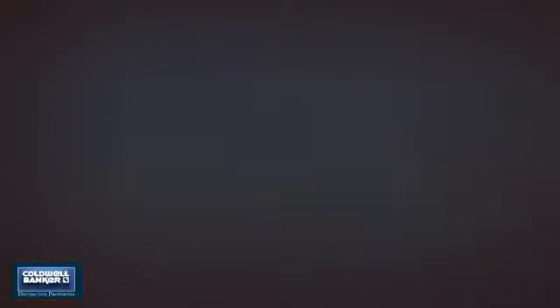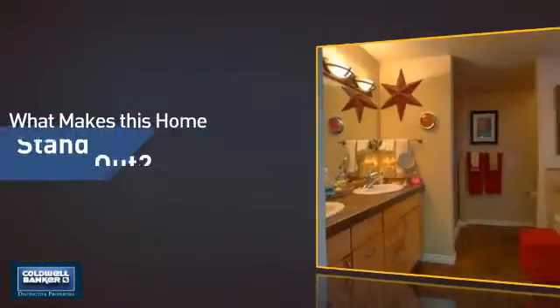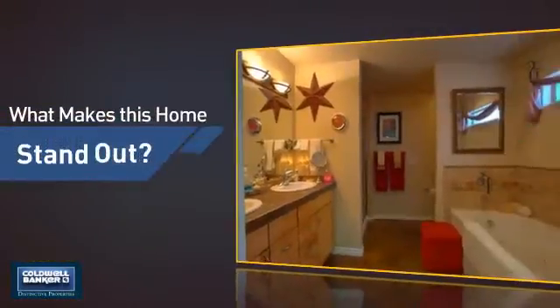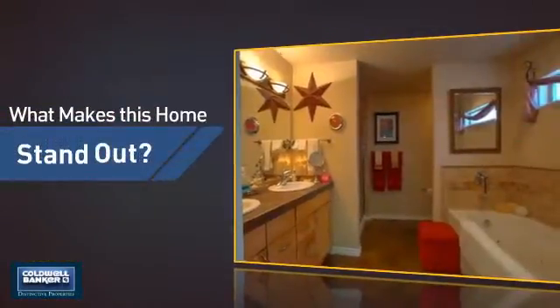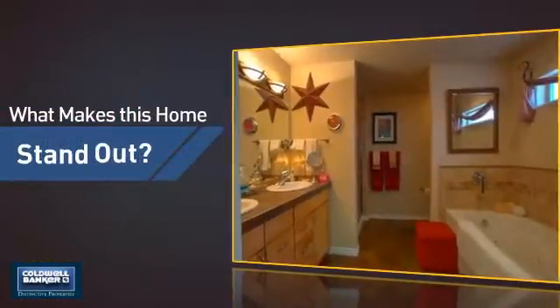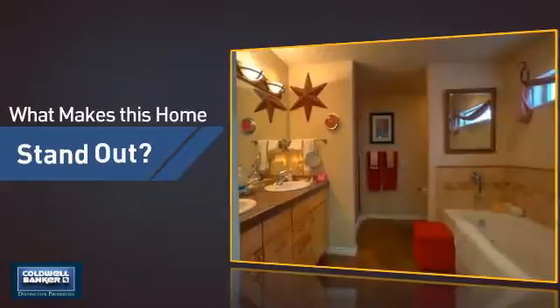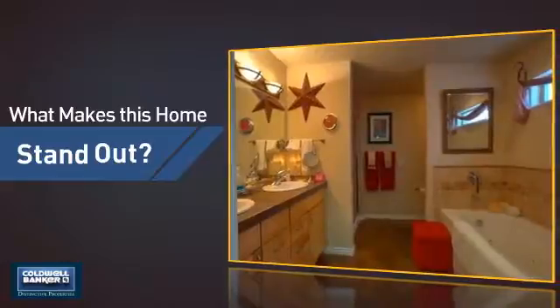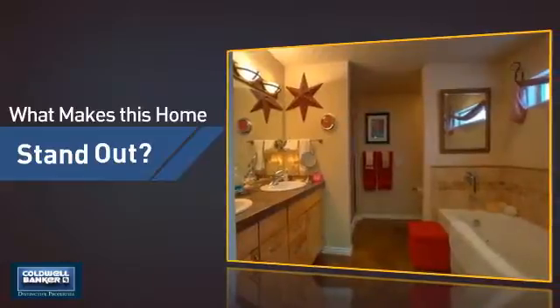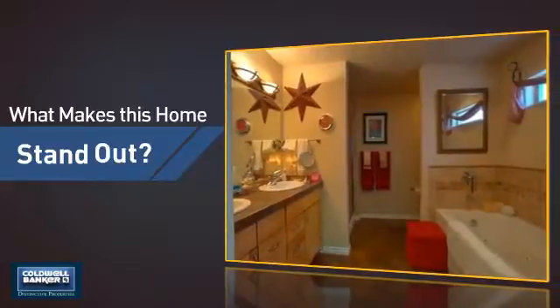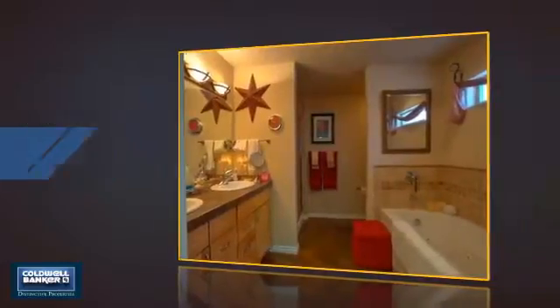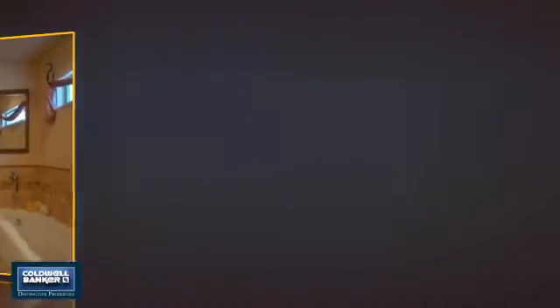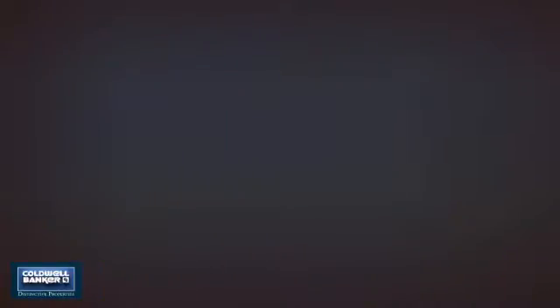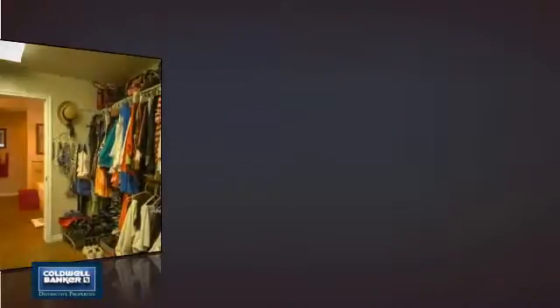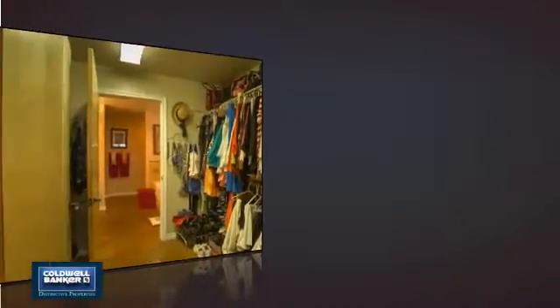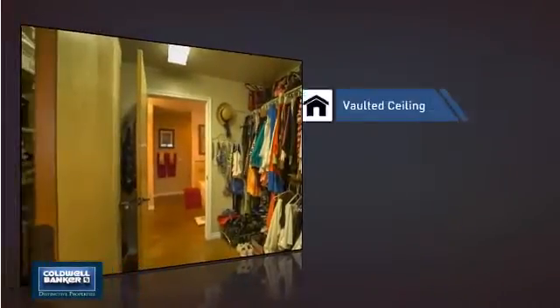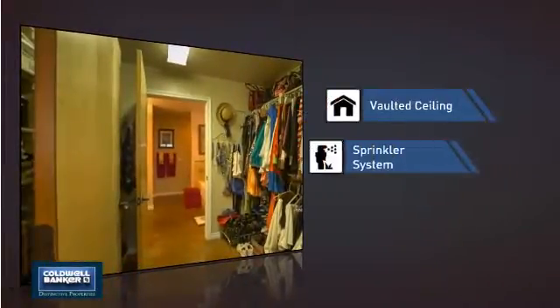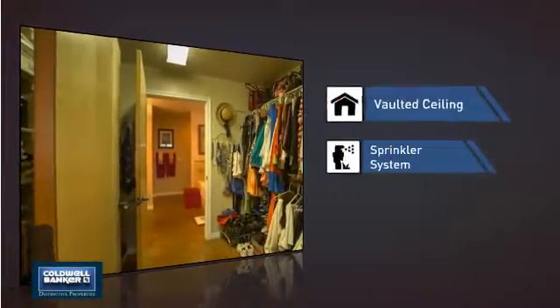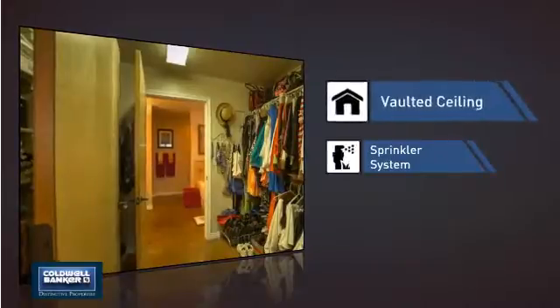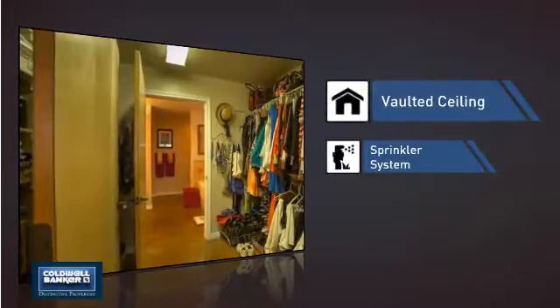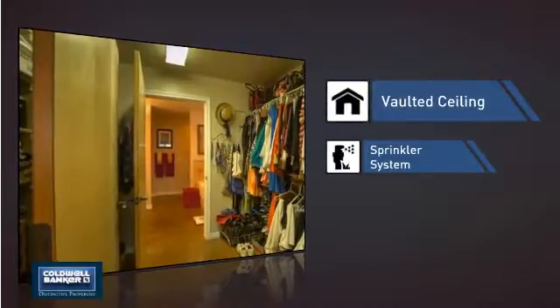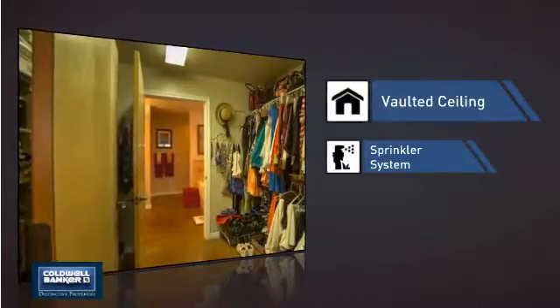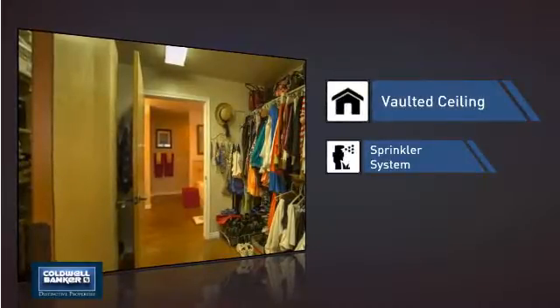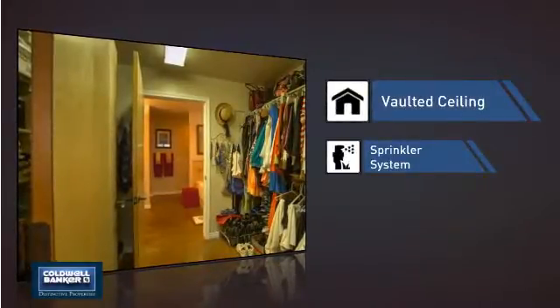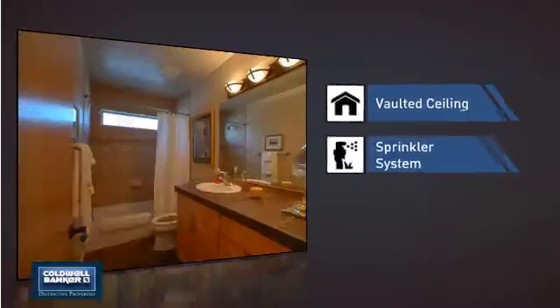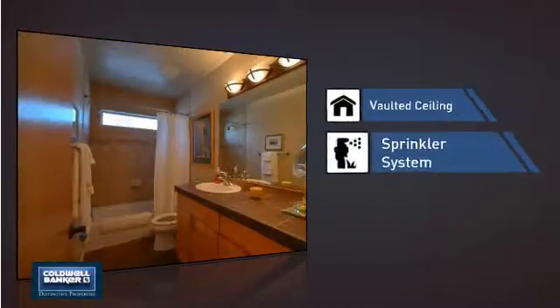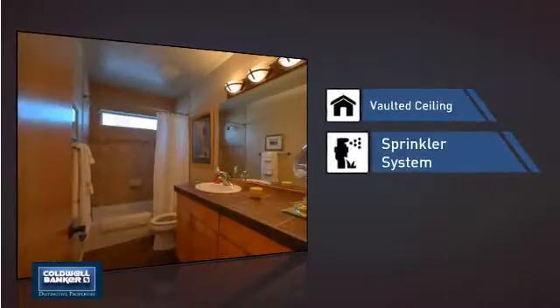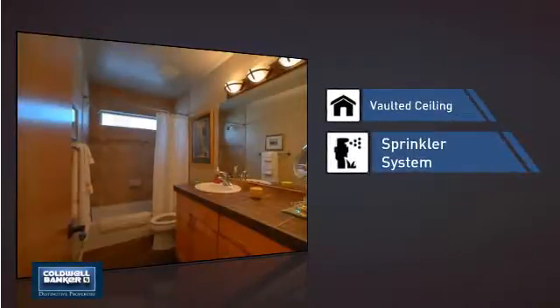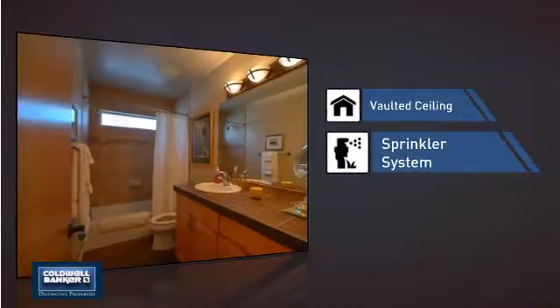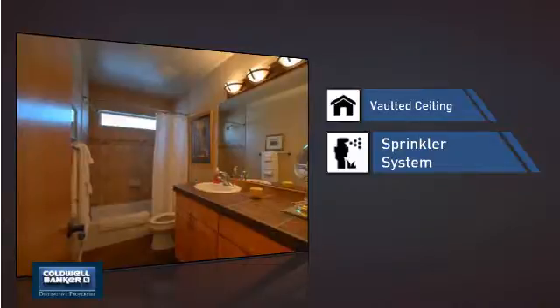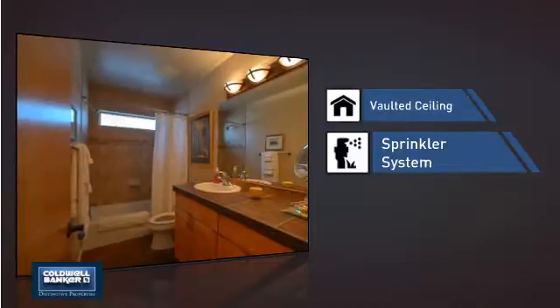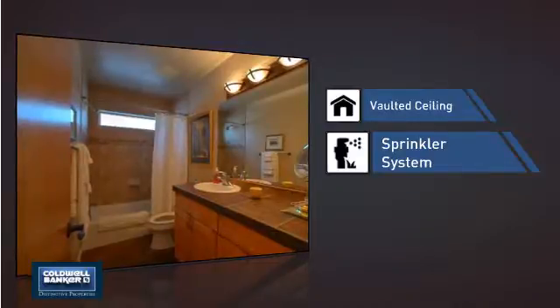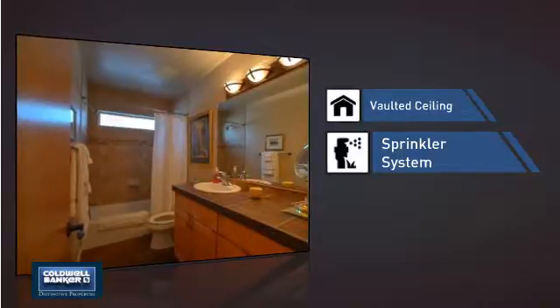But let's talk about what really makes this home stand out — like a vaulted ceiling, for an elegant look that gives you a feeling of greater space, and a built-in sprinkler system to keep your lawn healthy year-round.